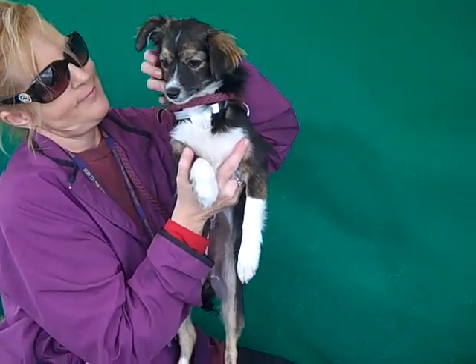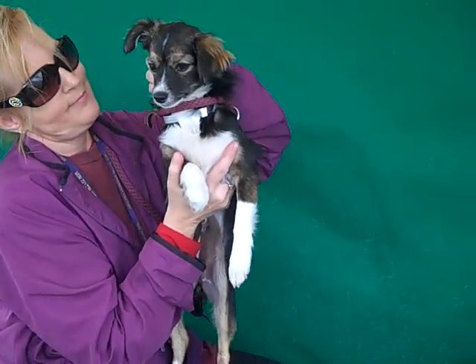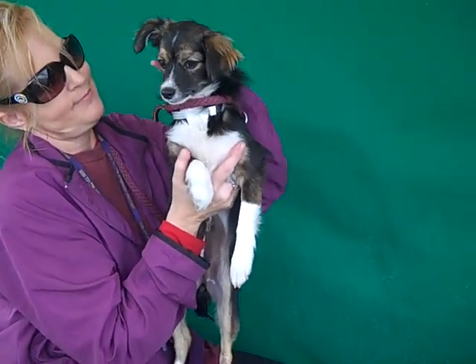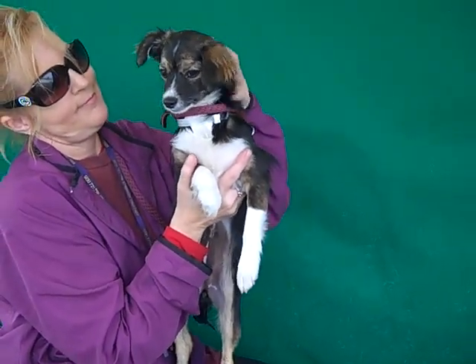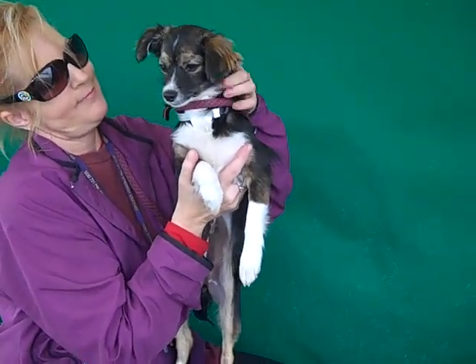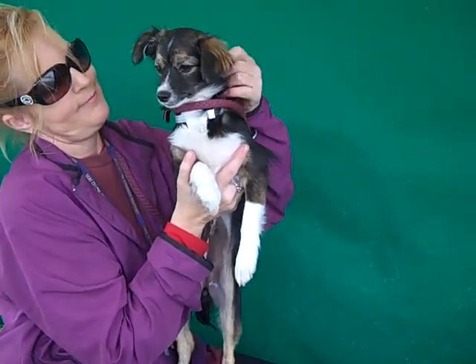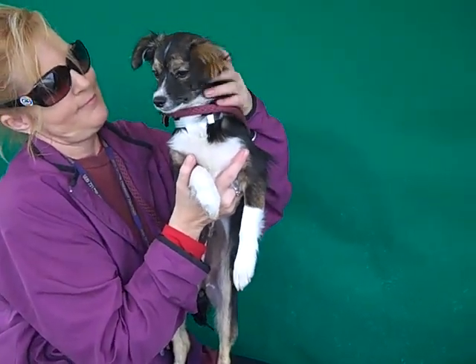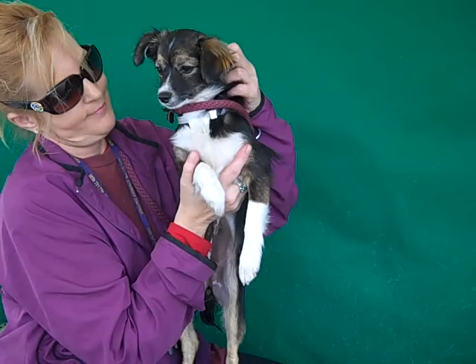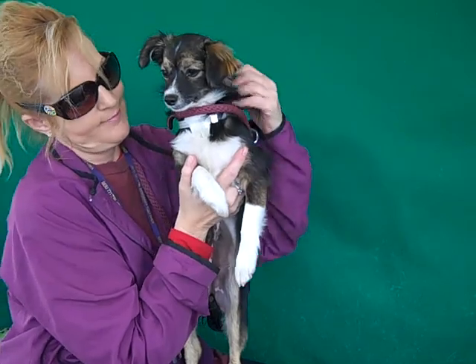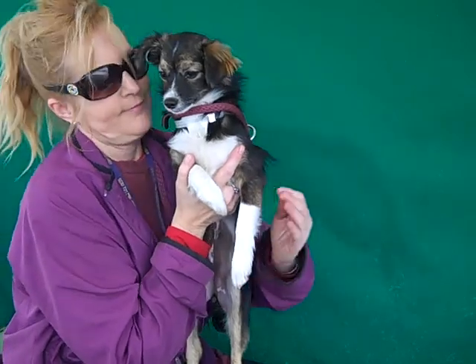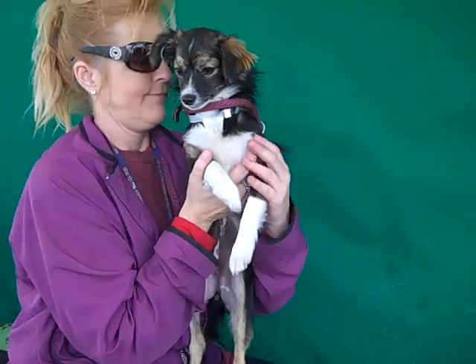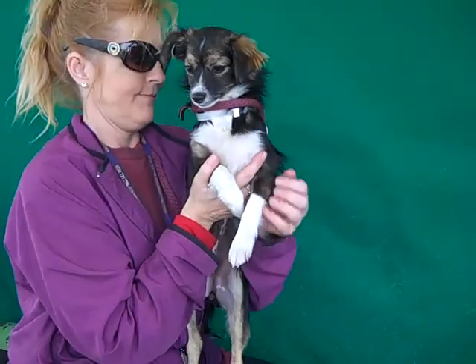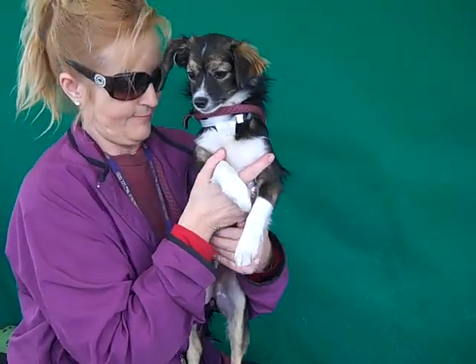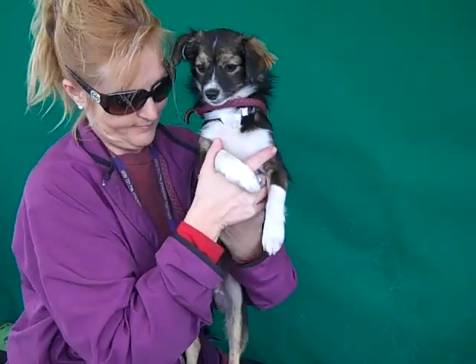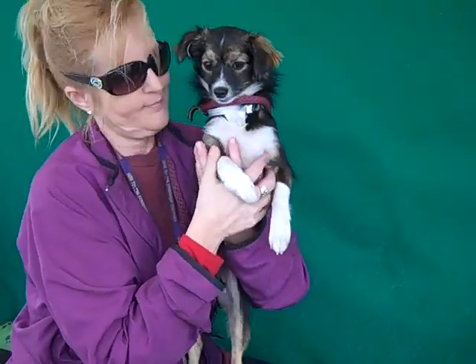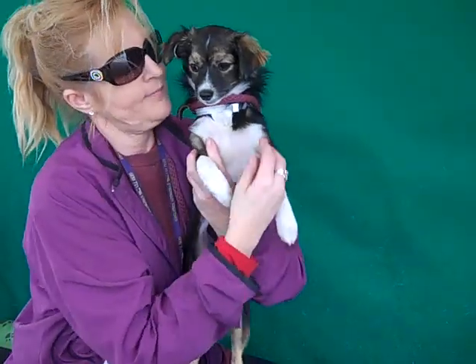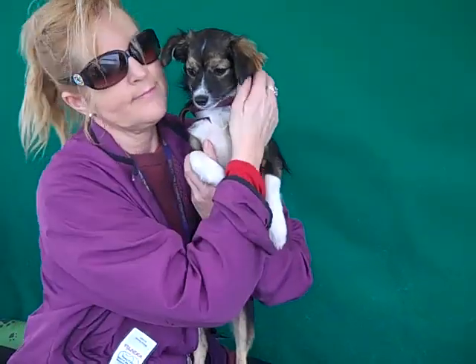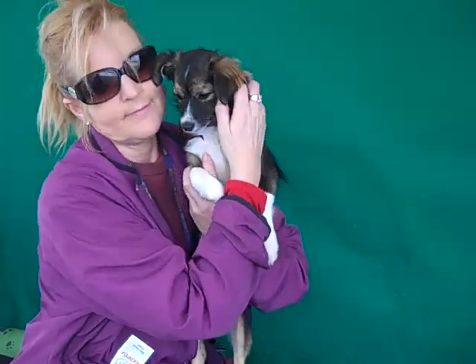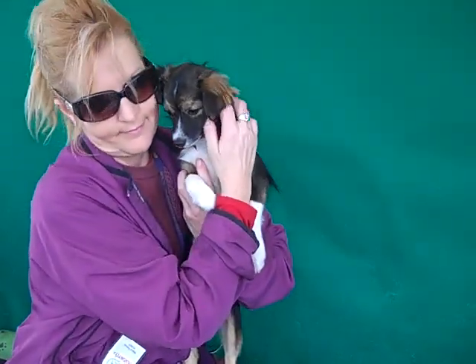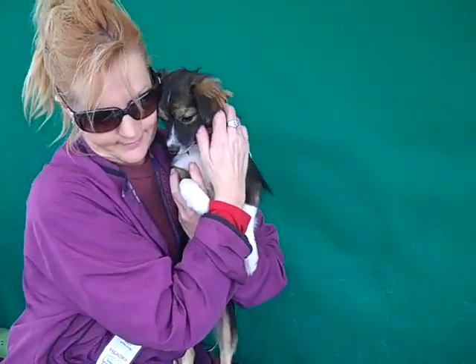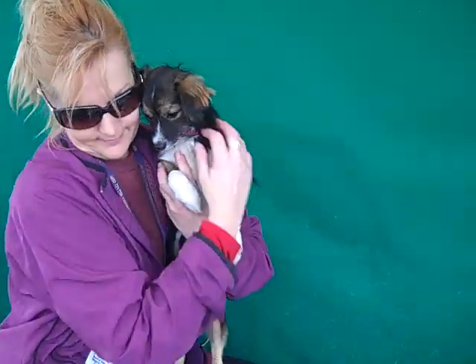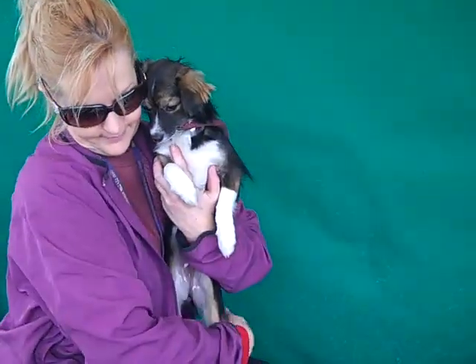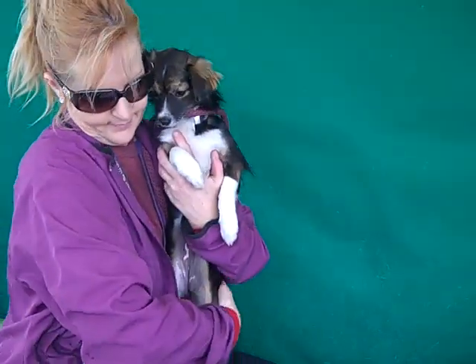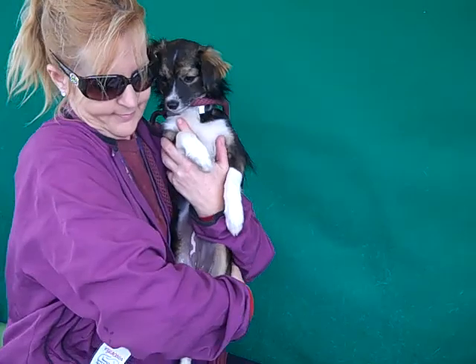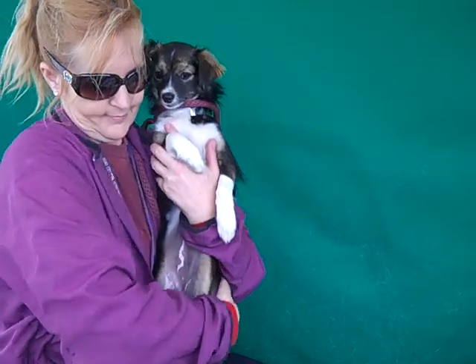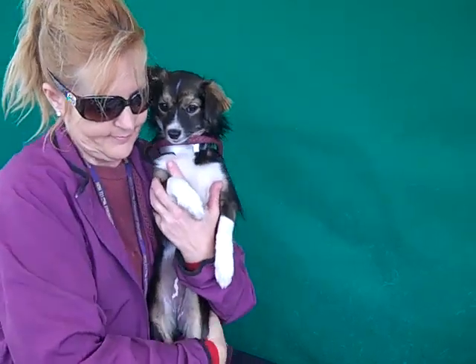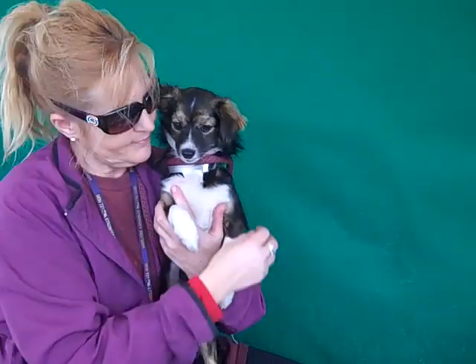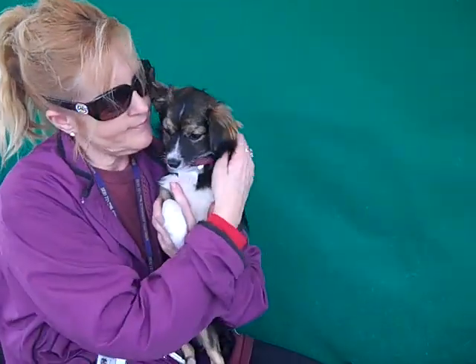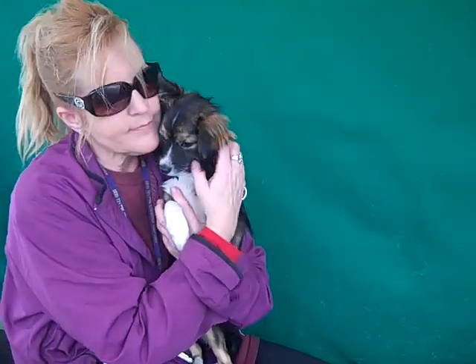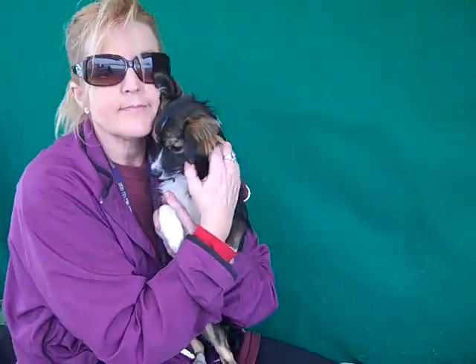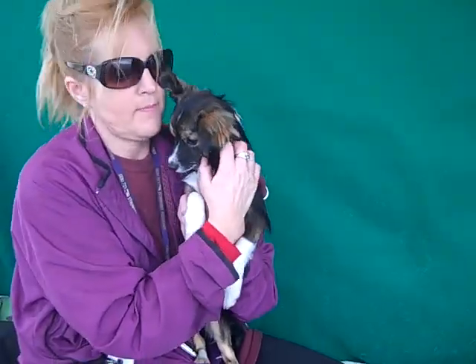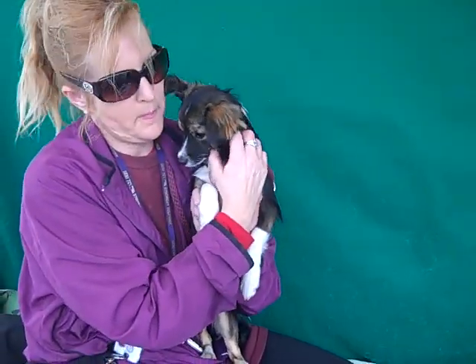She is all of eight months old, so she's really still just a puppy. She came in as an owner surrender on January 8th because her owner had too many dogs and had to bring some into the shelter.